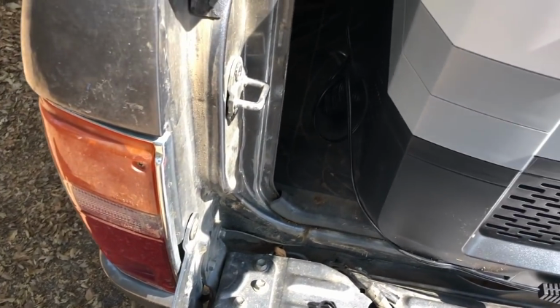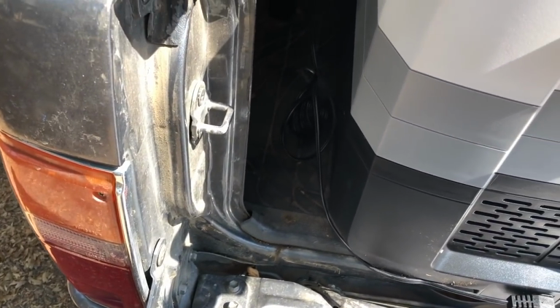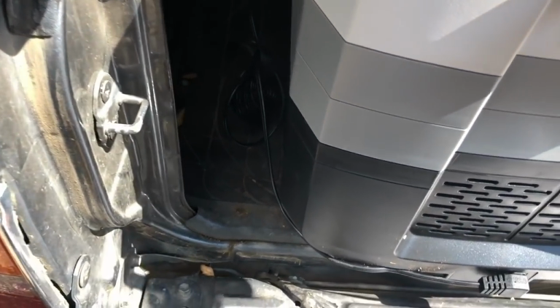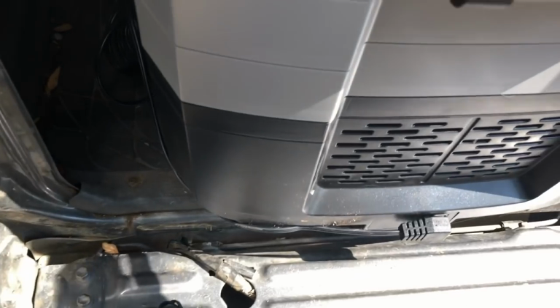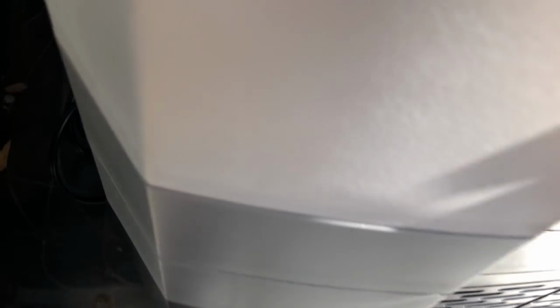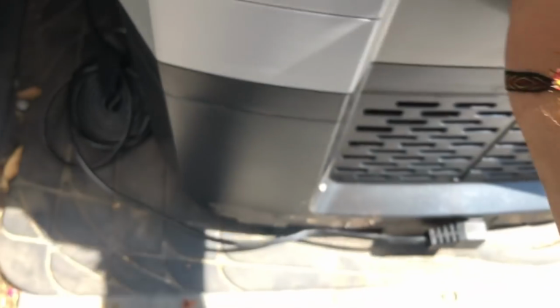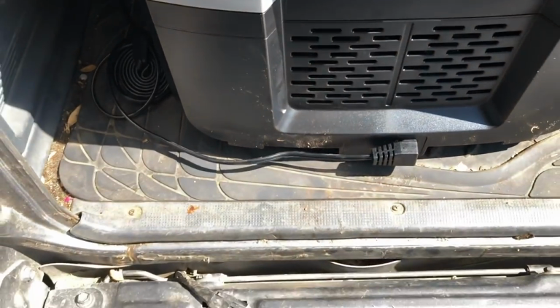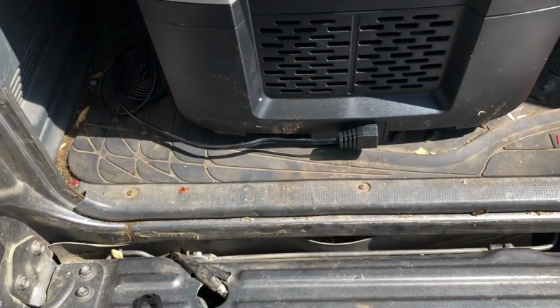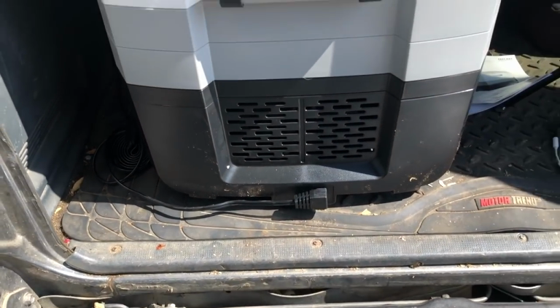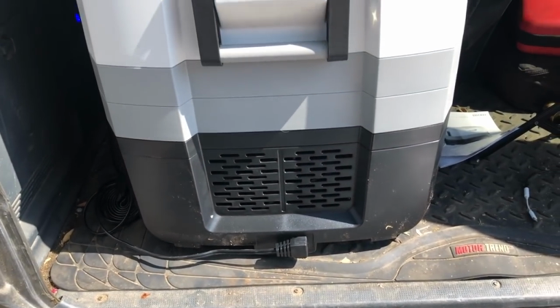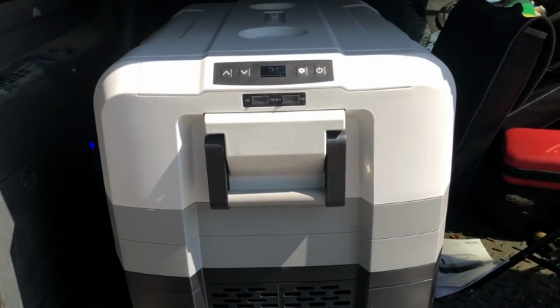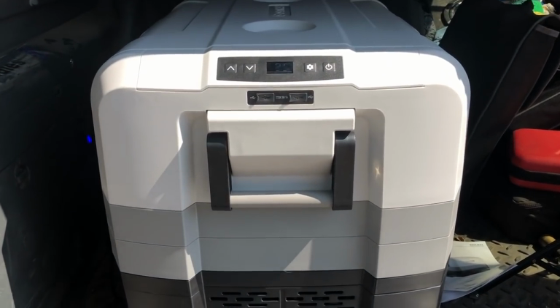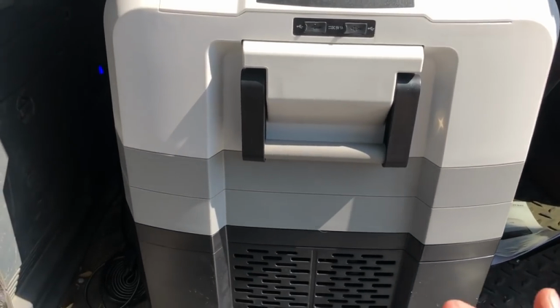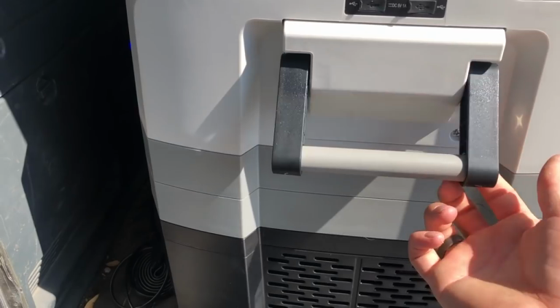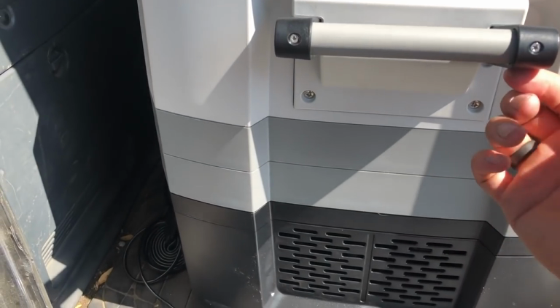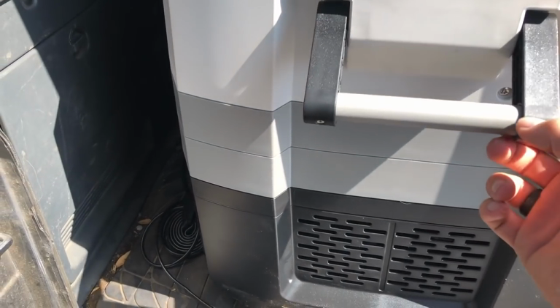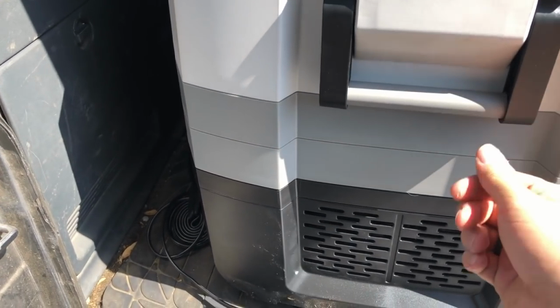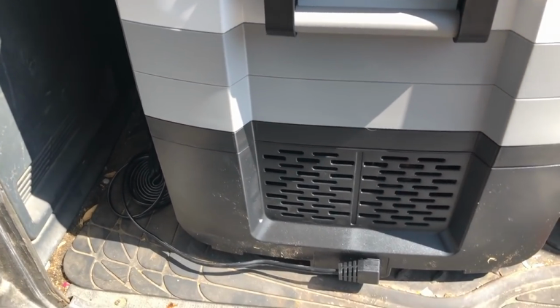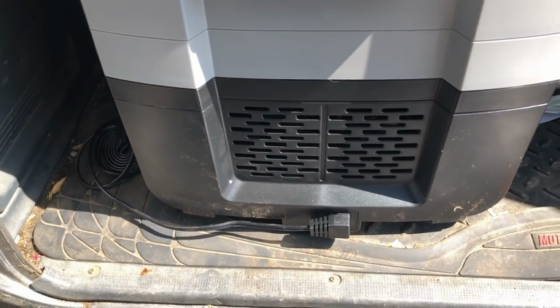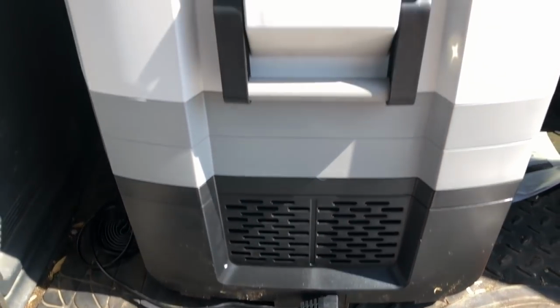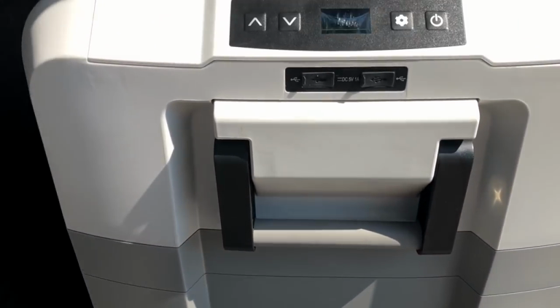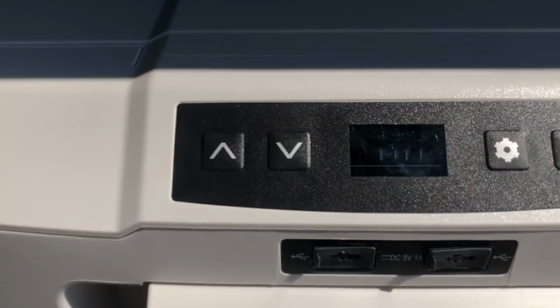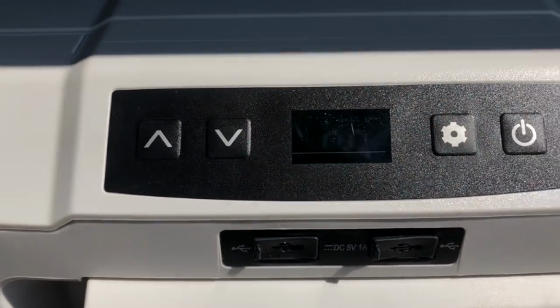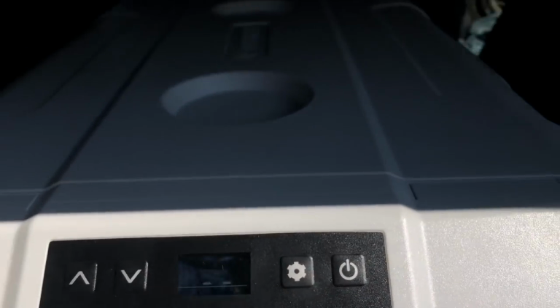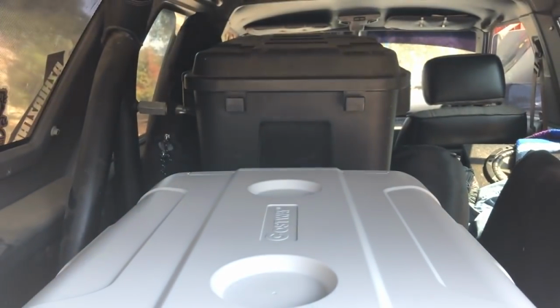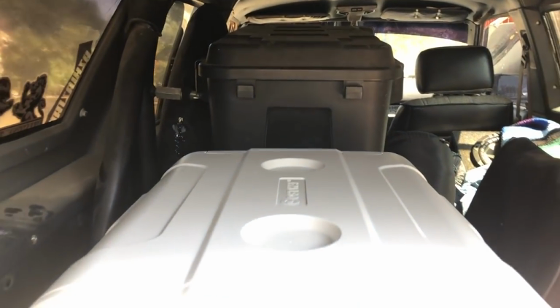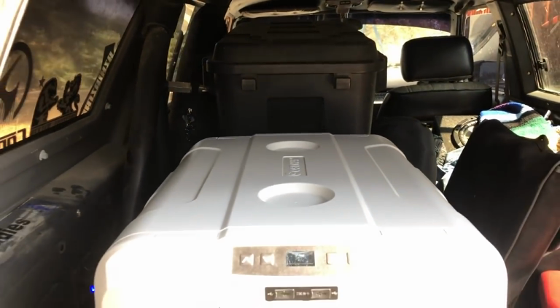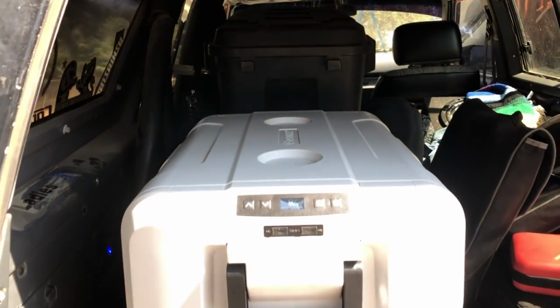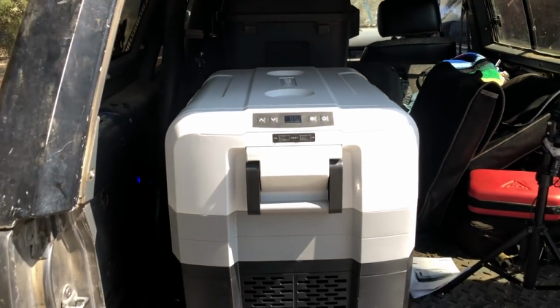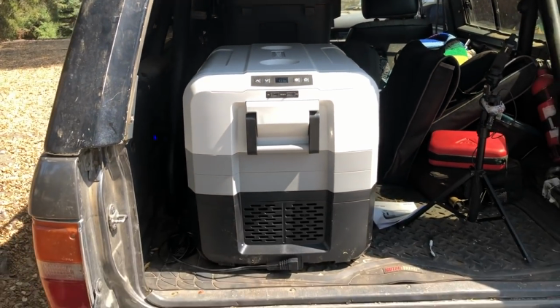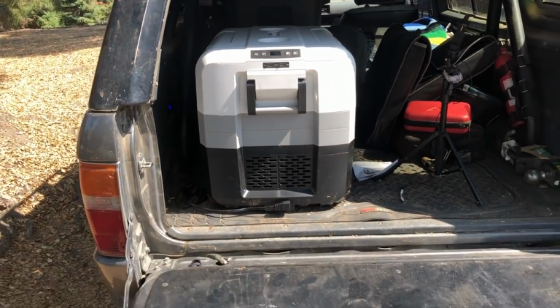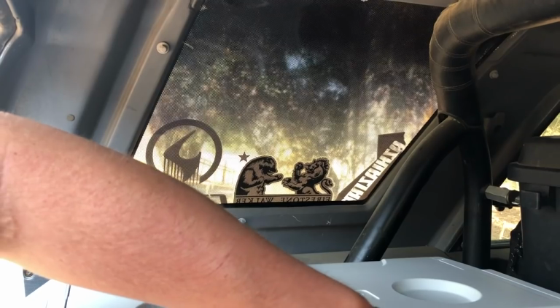I would have liked to see them put the cord in the back — that way it'd be a lot easier to pull in and out, especially if you have a slide drawer. As it is, you have to tuck the wires on the side and worry about them getting pinched.